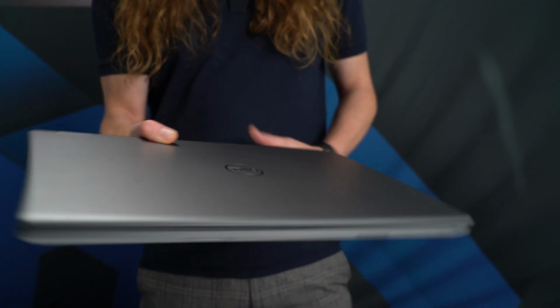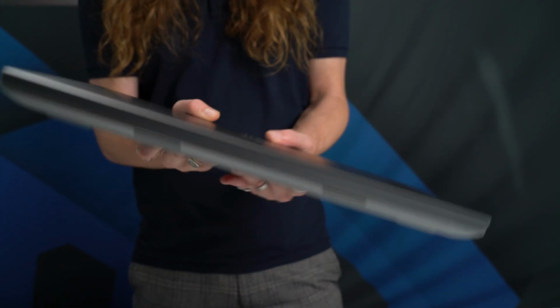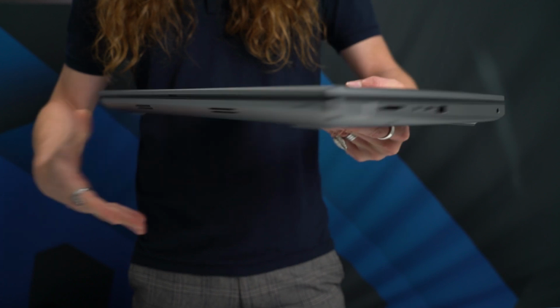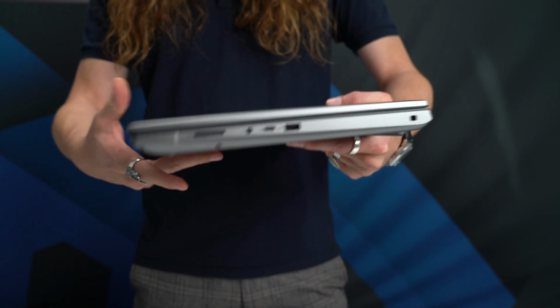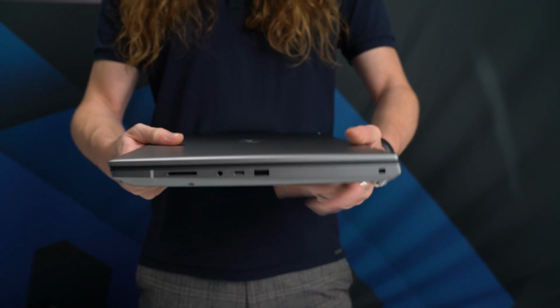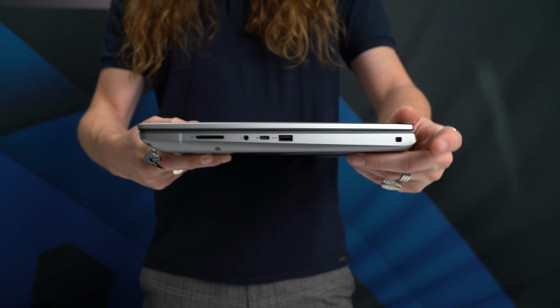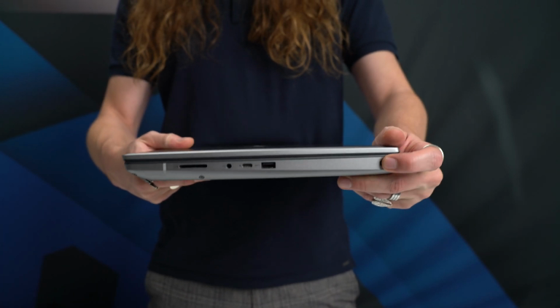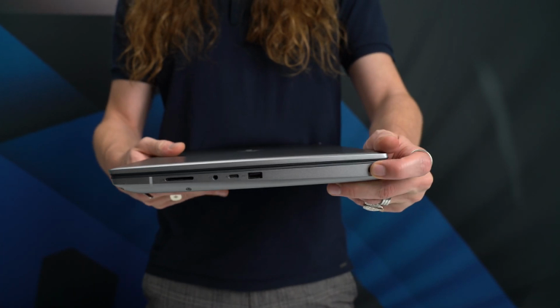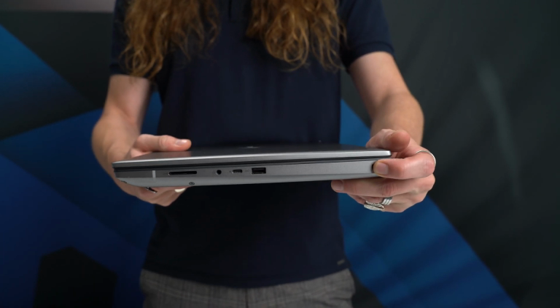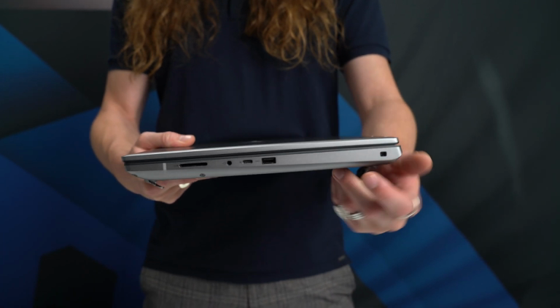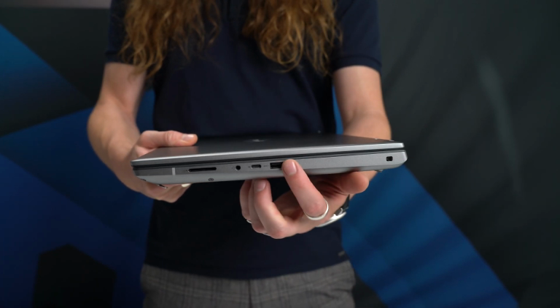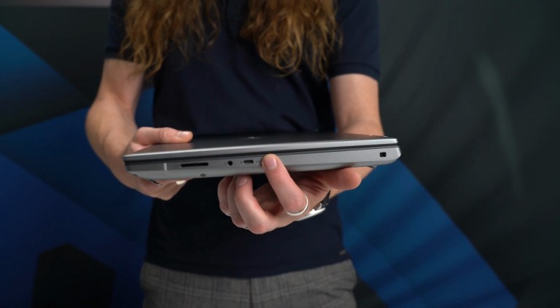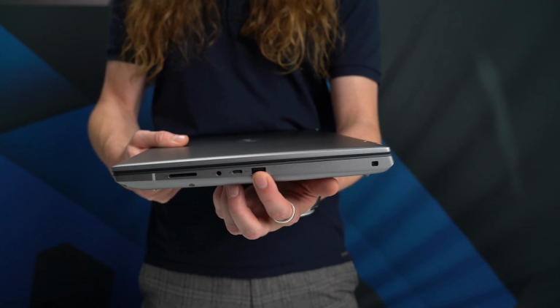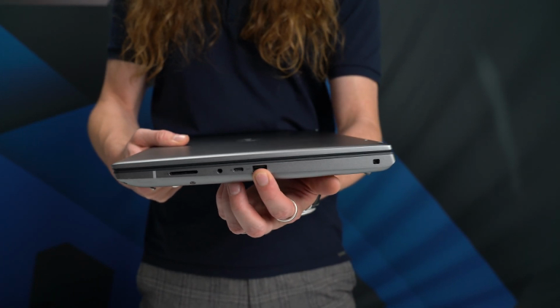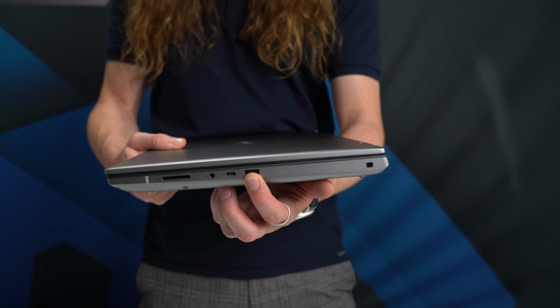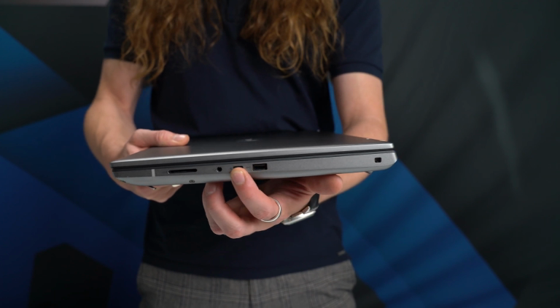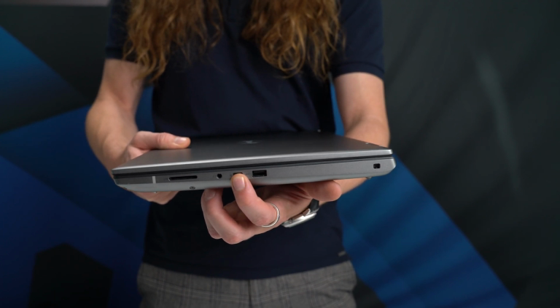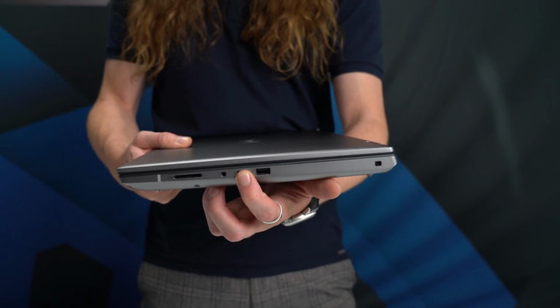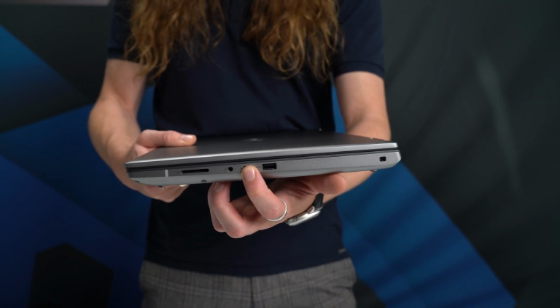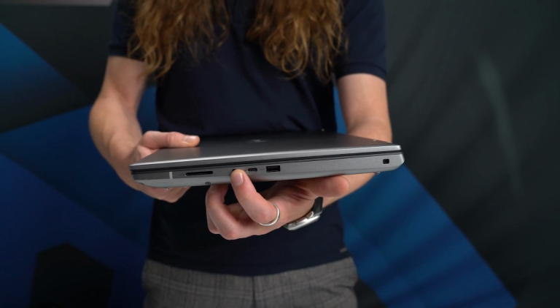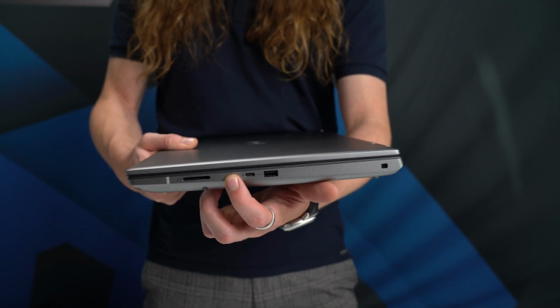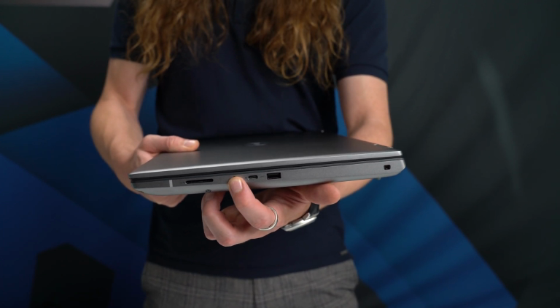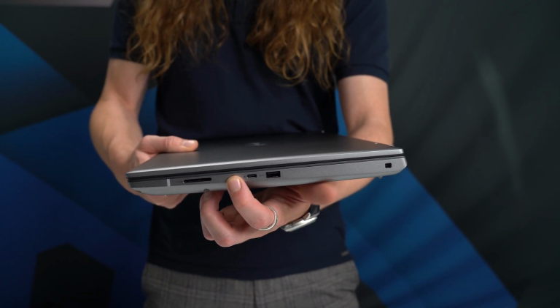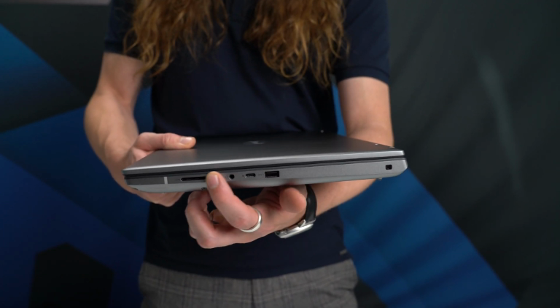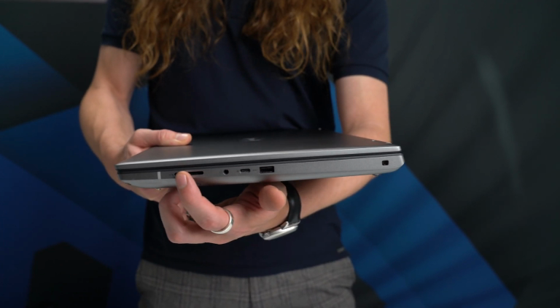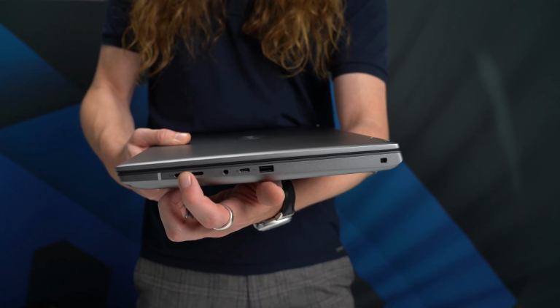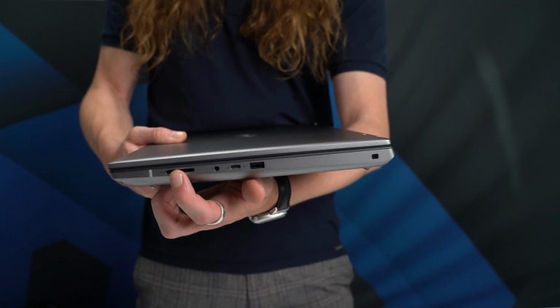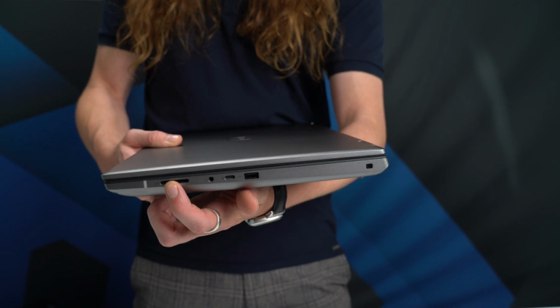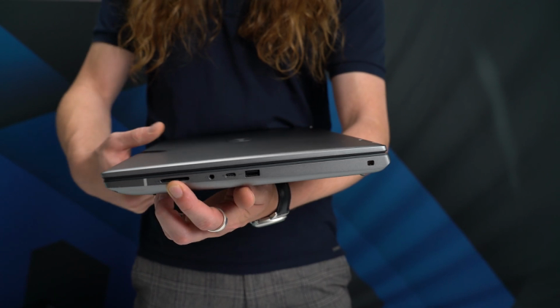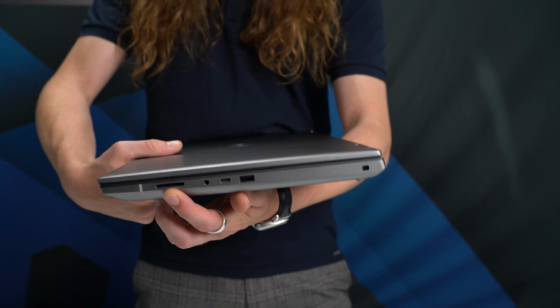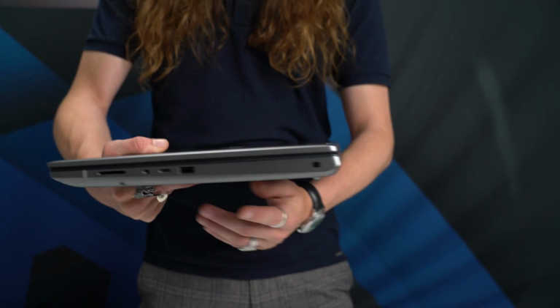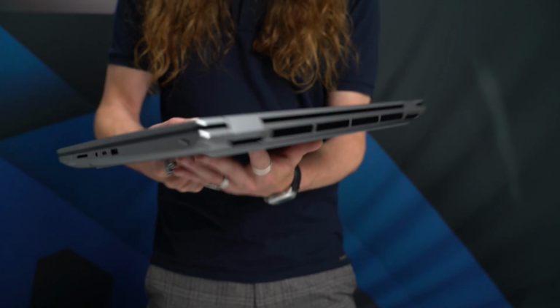On the right, we have a lock wedge slot, a further USB-A and USB-C port, a 3.5mm audio jack, and SD card reader.